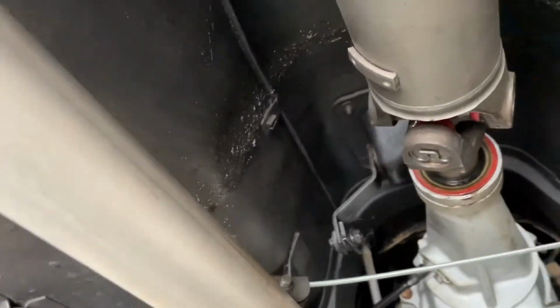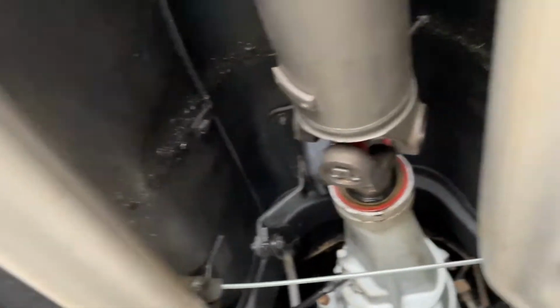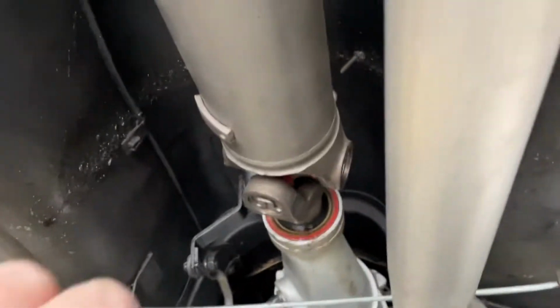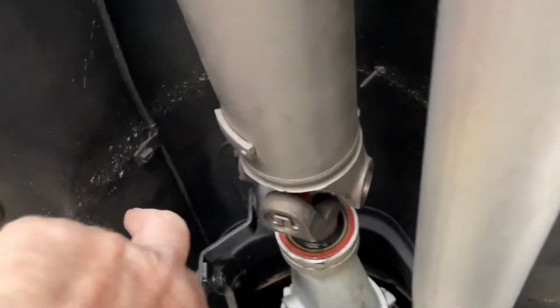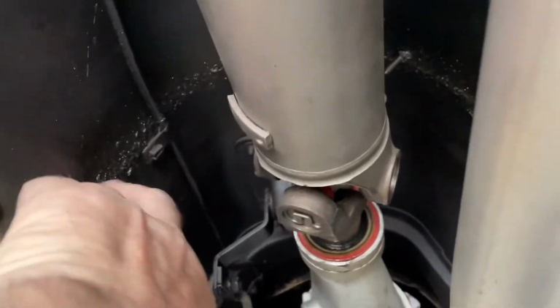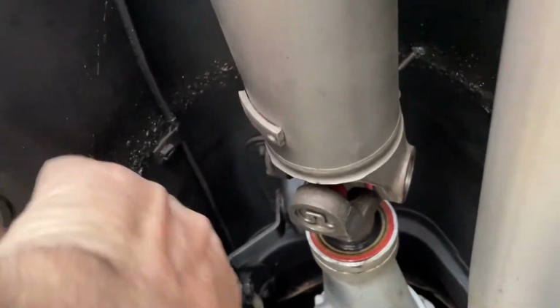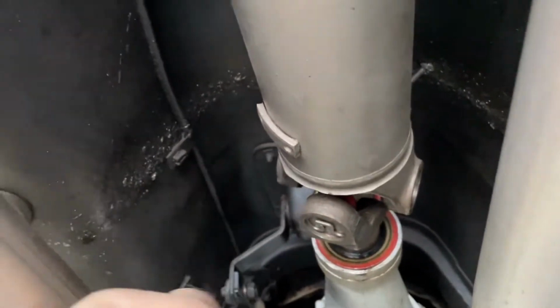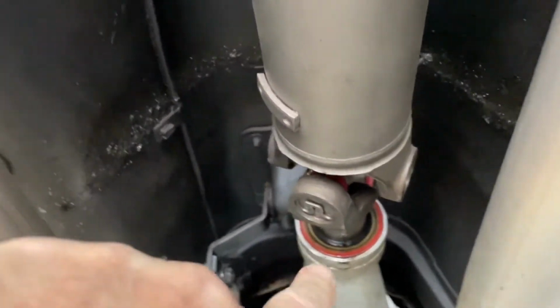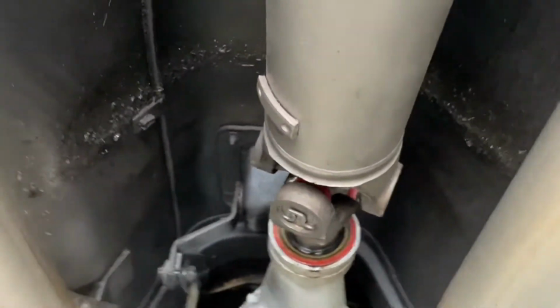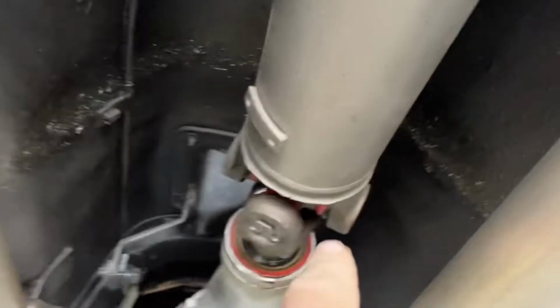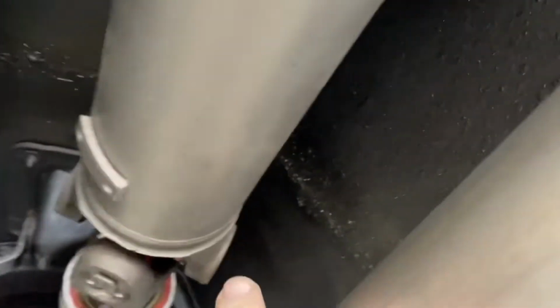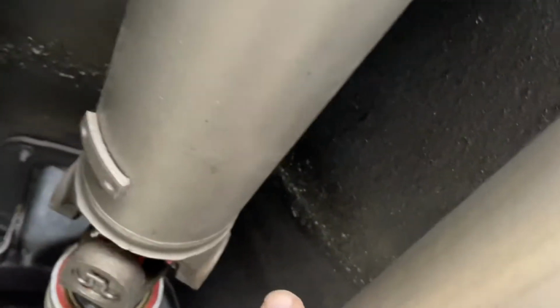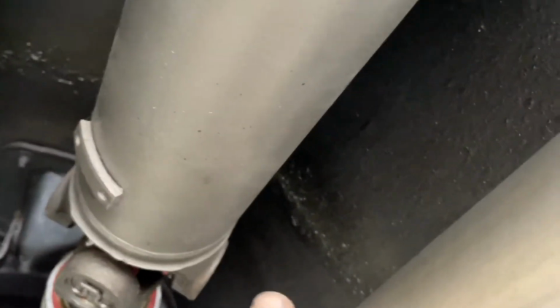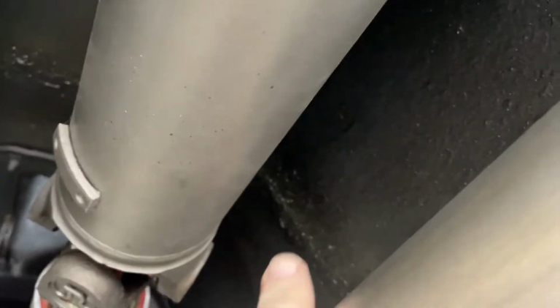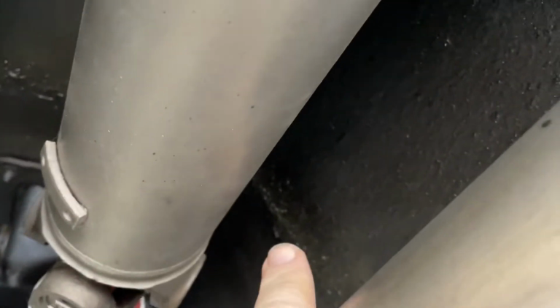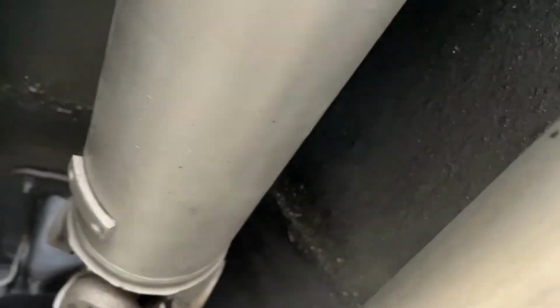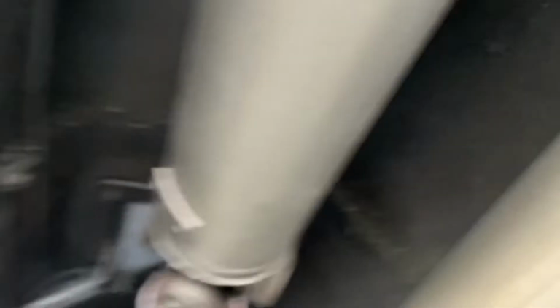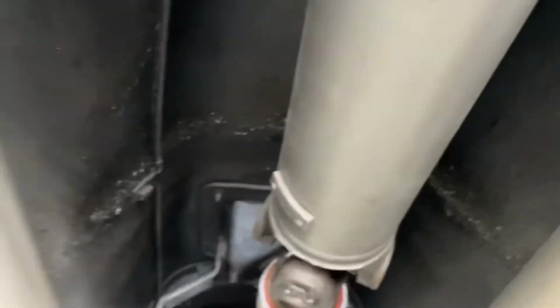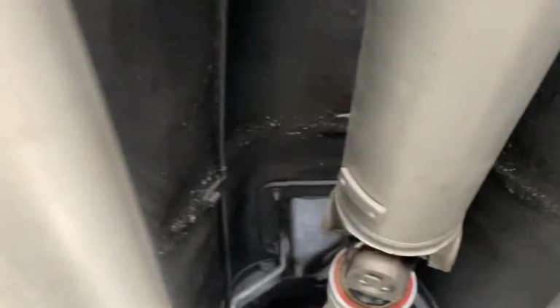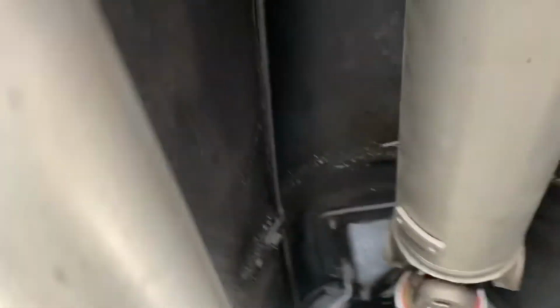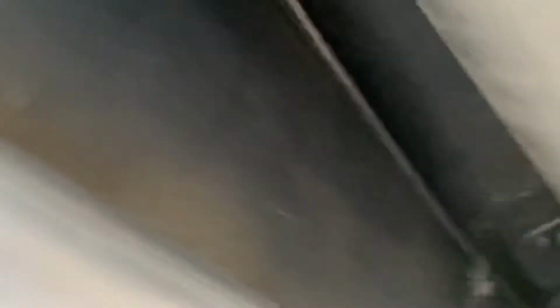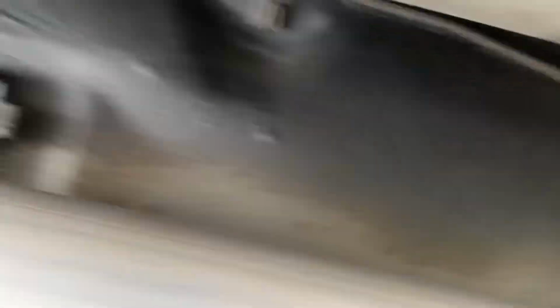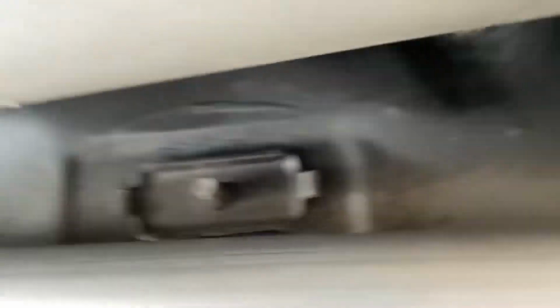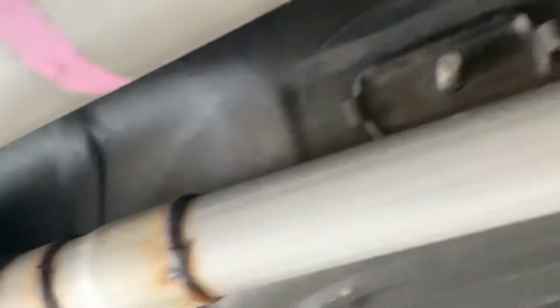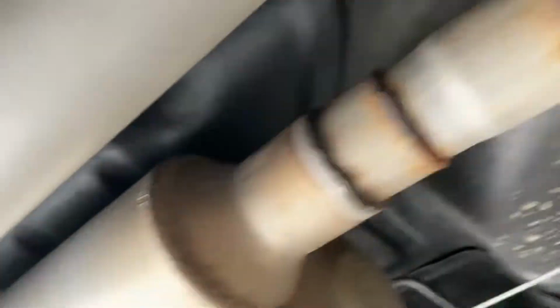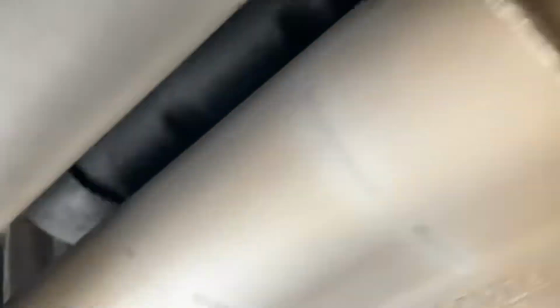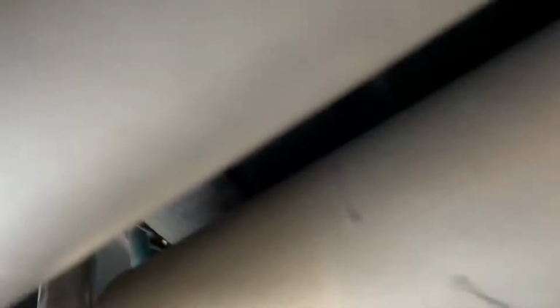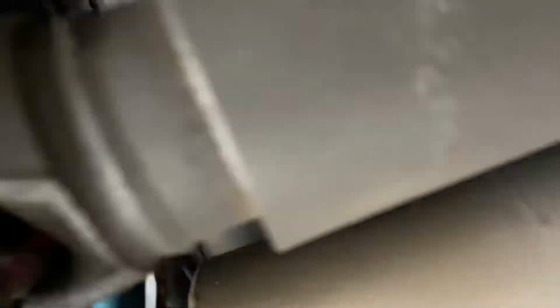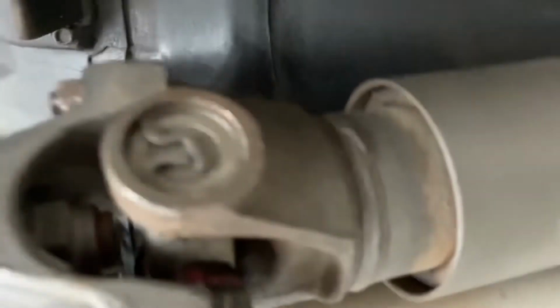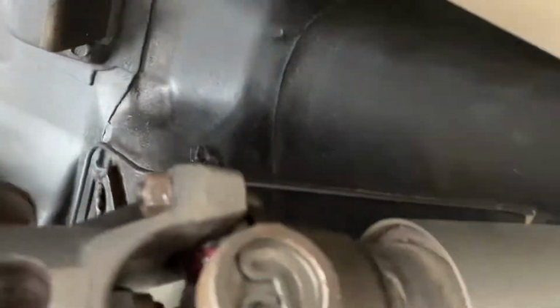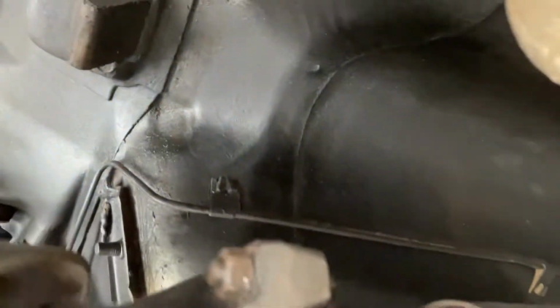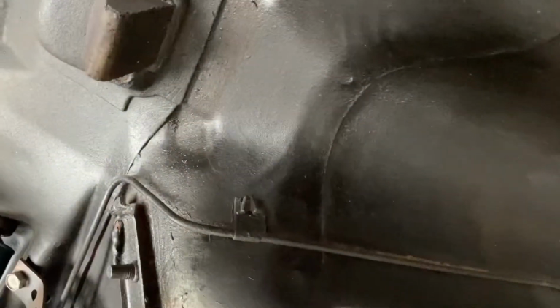Always get a little bit of grease thrown off the UJ. People go, what's that? It's just grease thrown off the UJ. There's probably some in the back as well — just a bit.